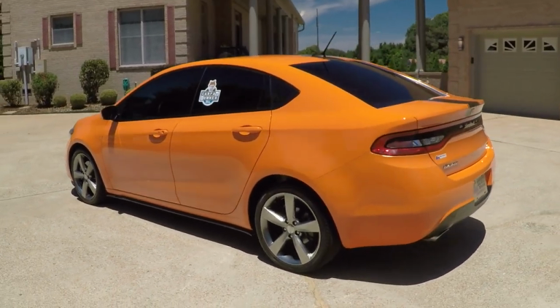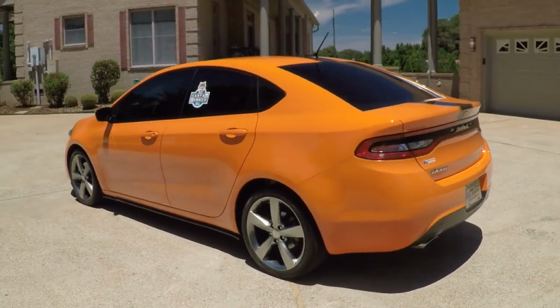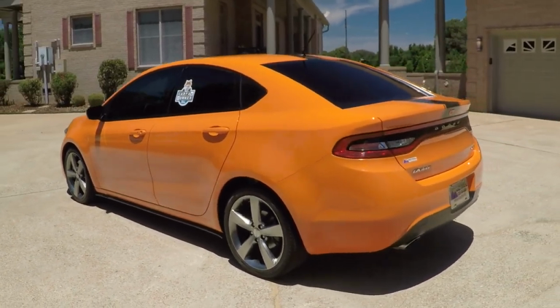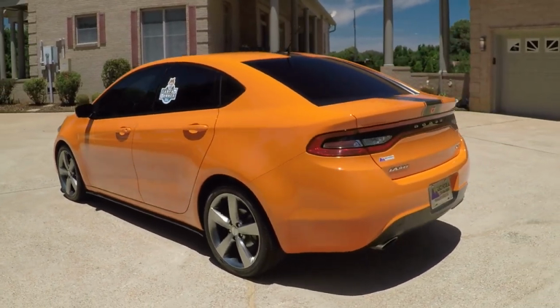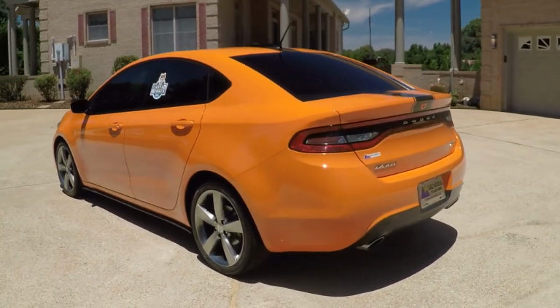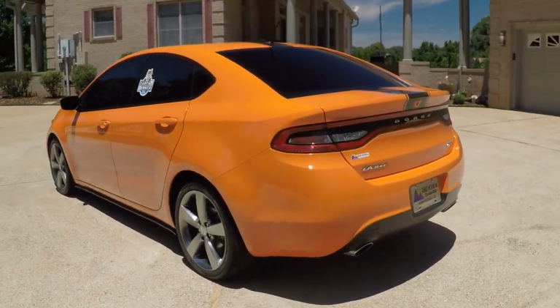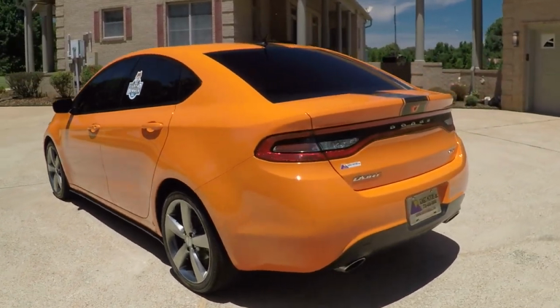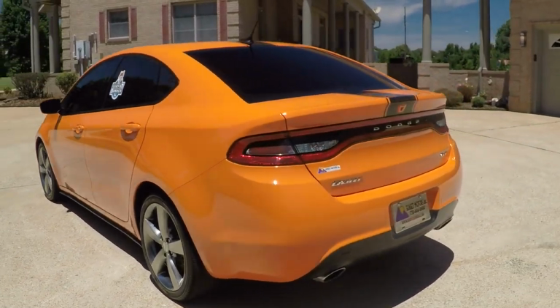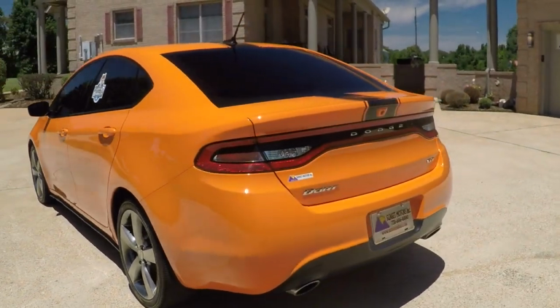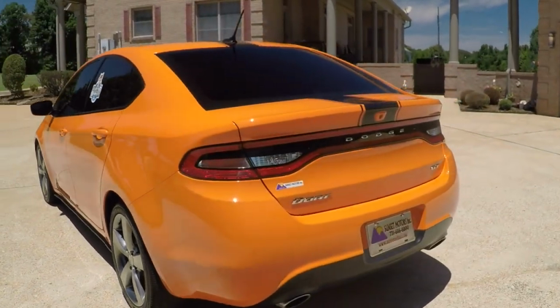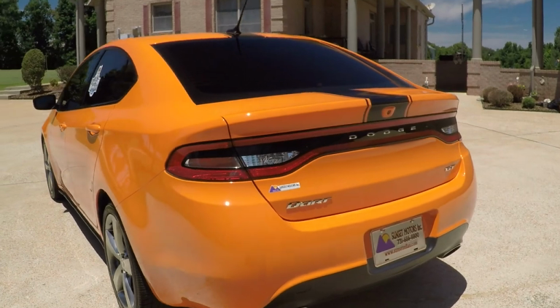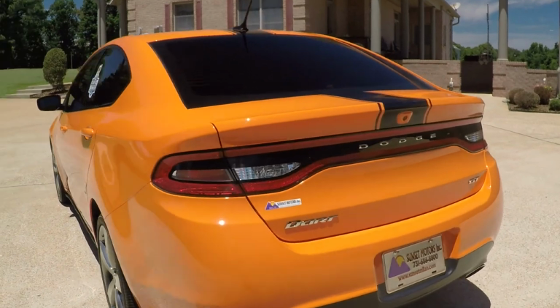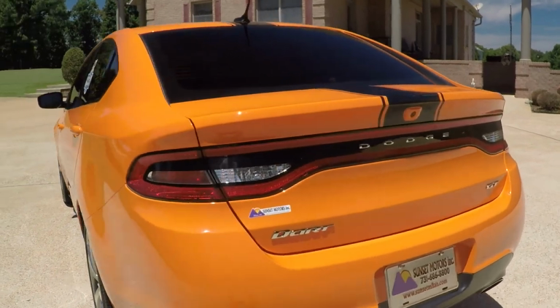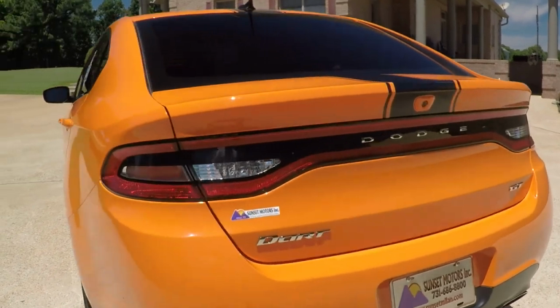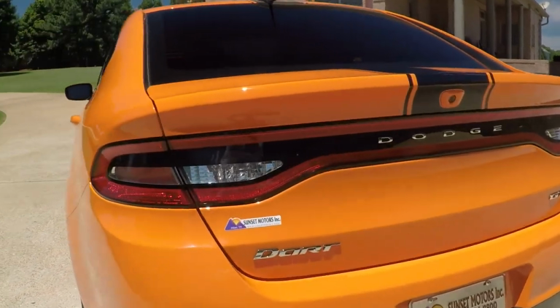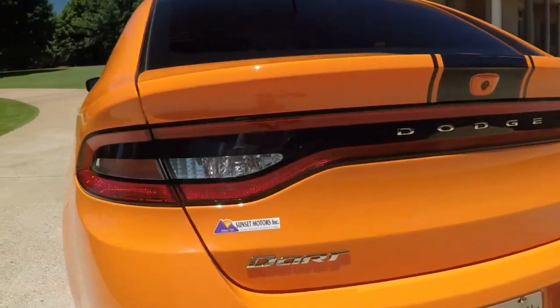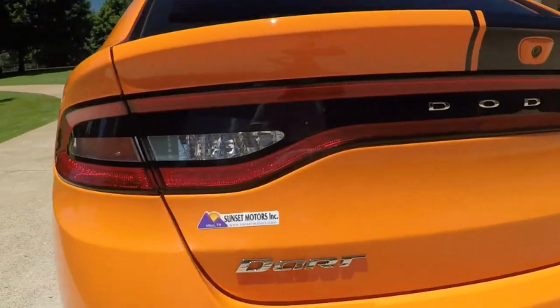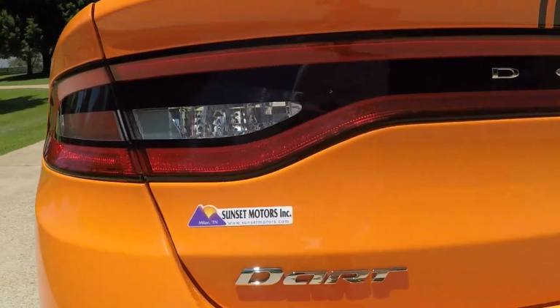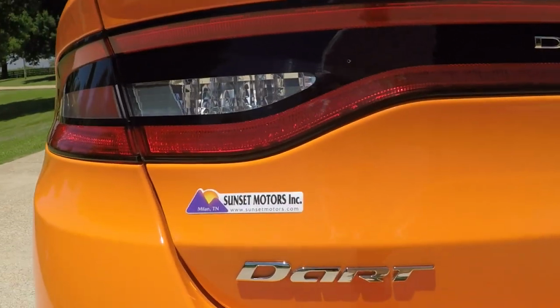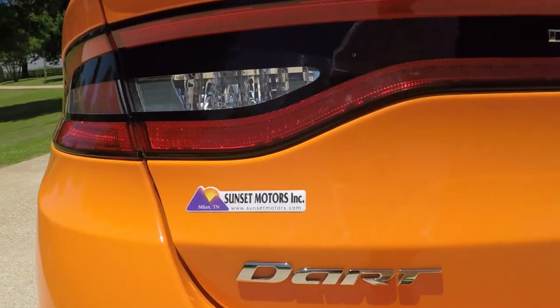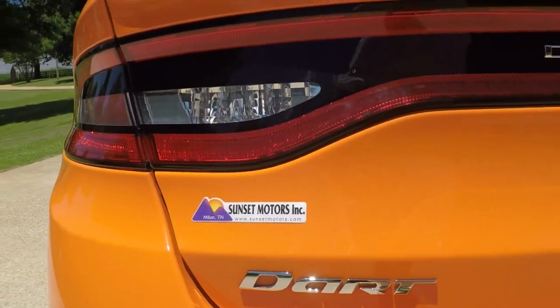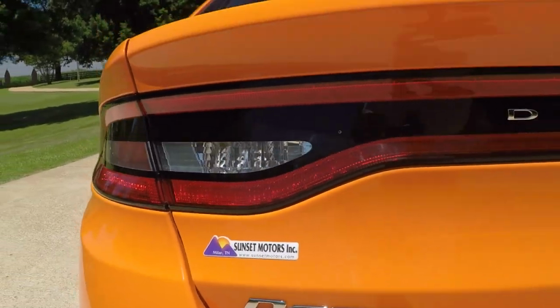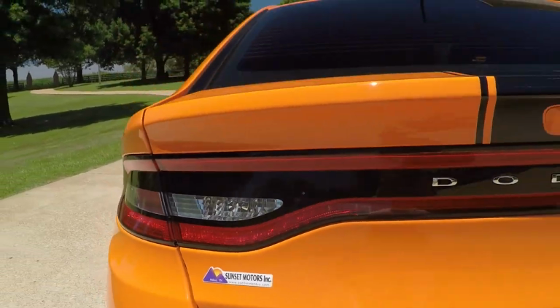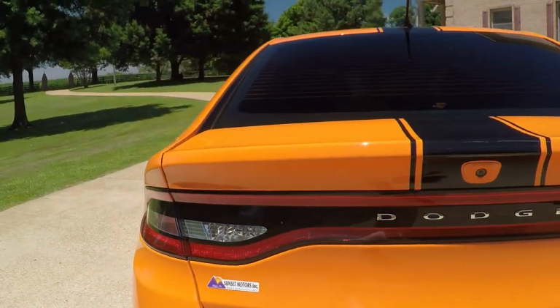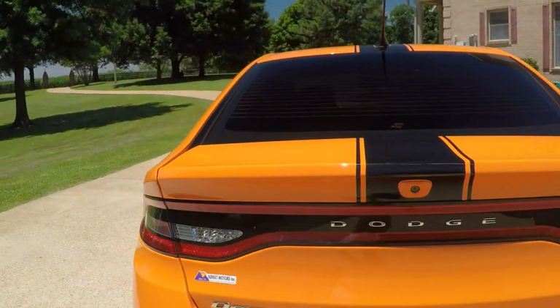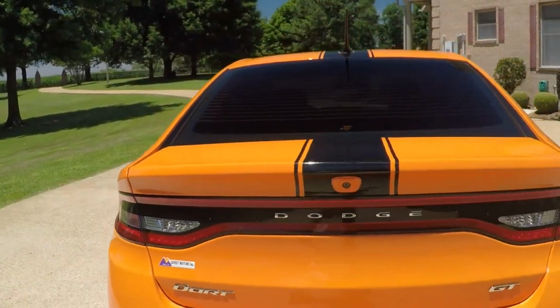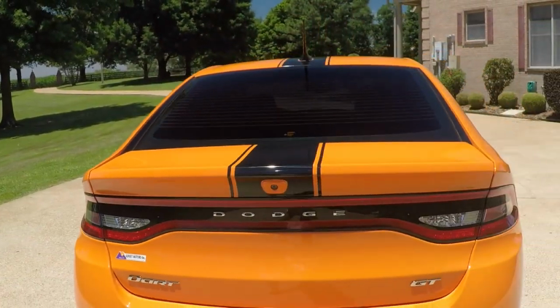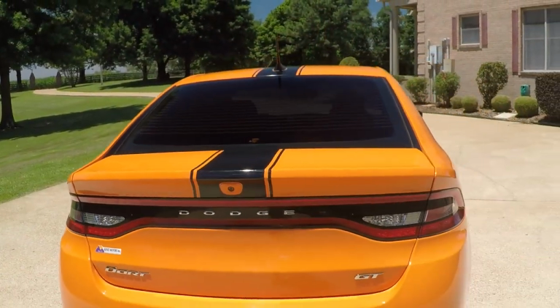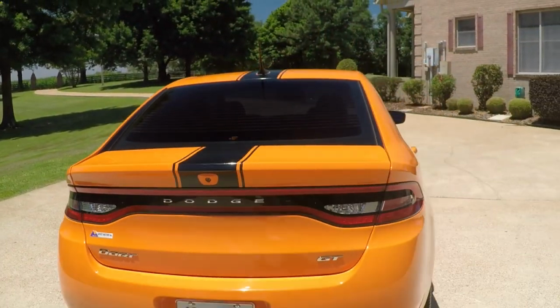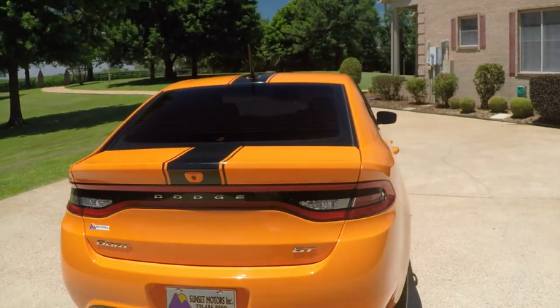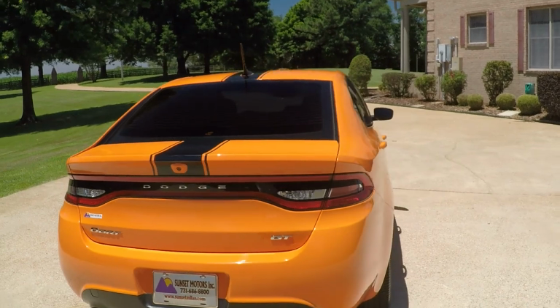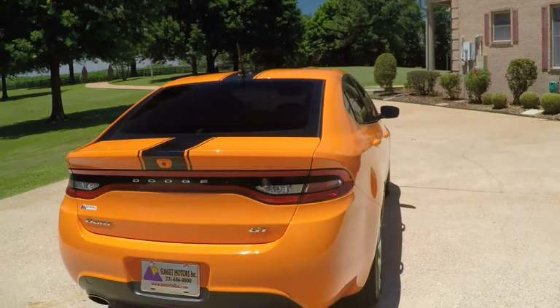To see if this Dart is still for sale, go to my website at SunsetMotors.com. If it's on the website, it's for sale. If not, you're too late and it's gone.